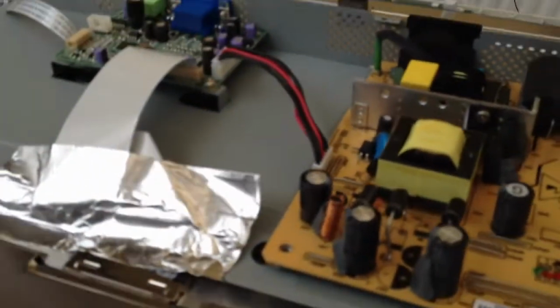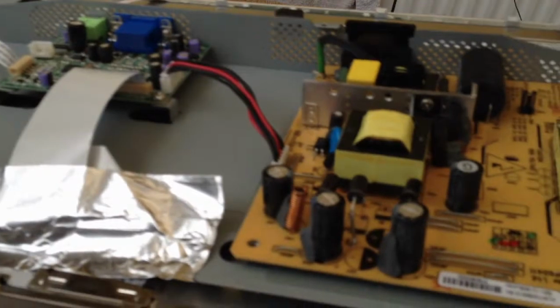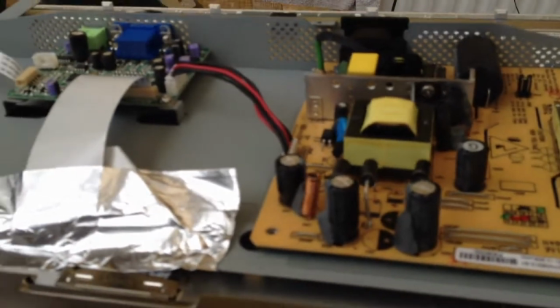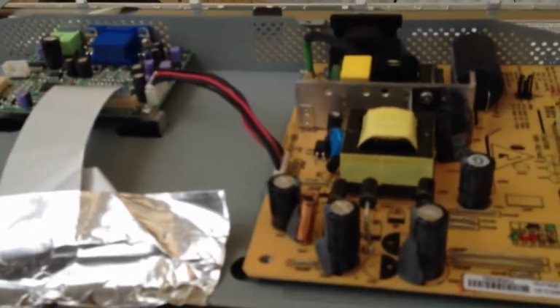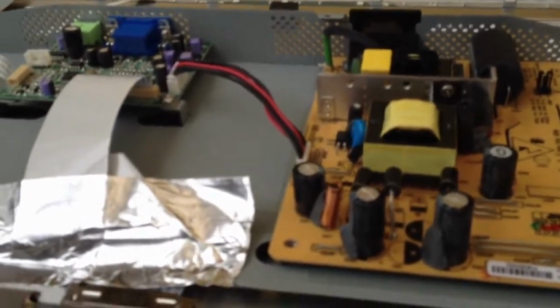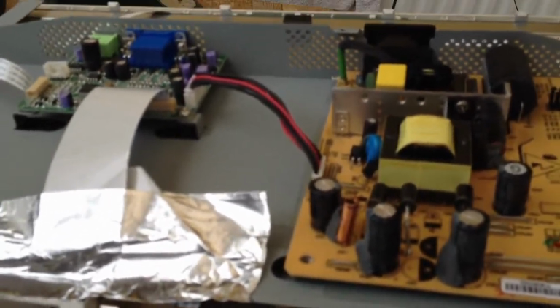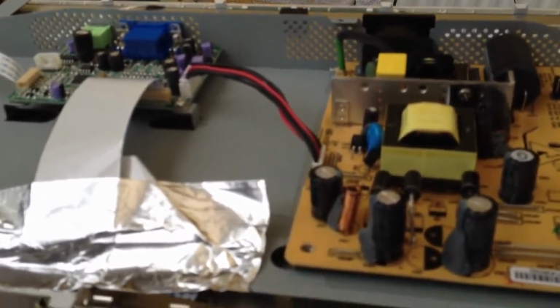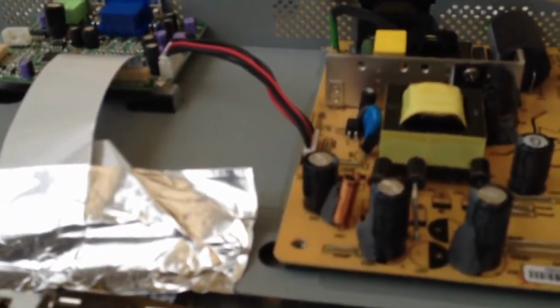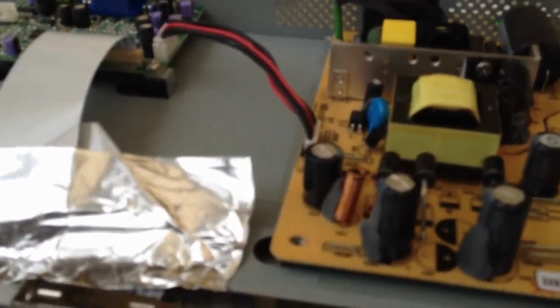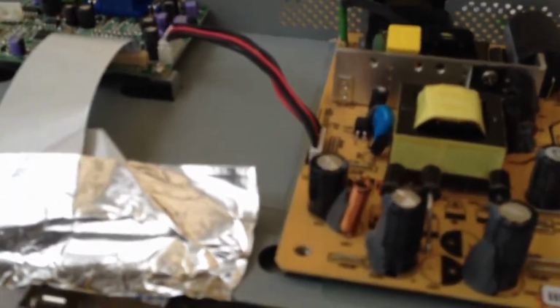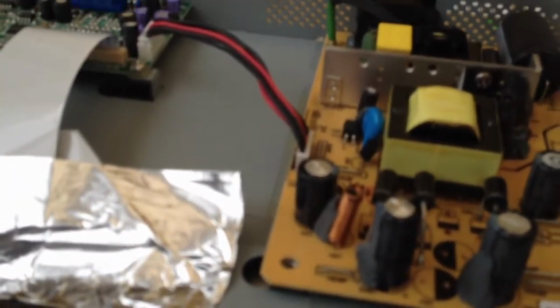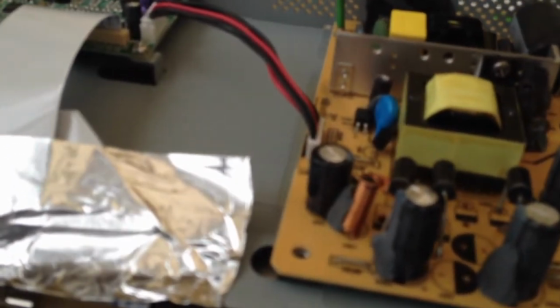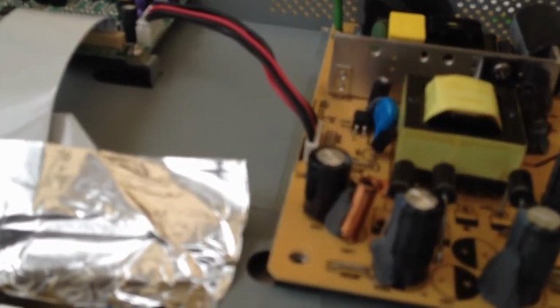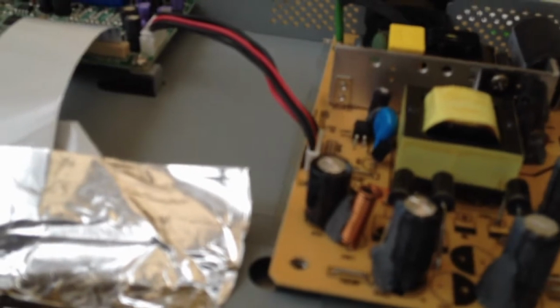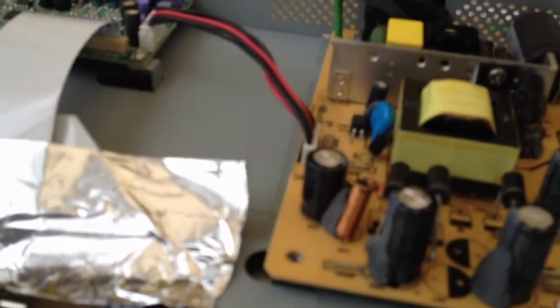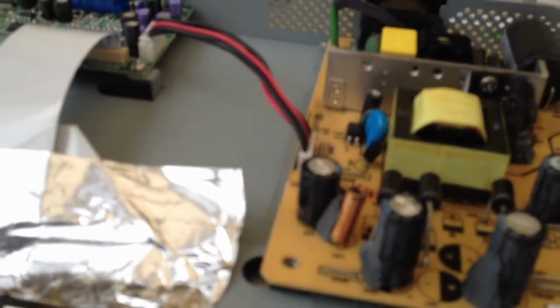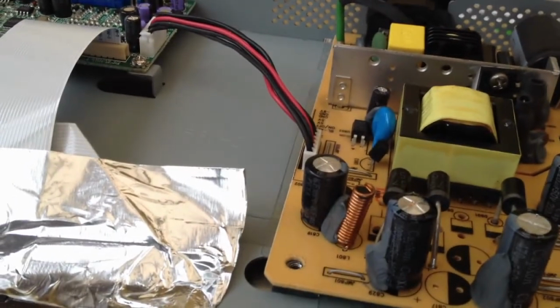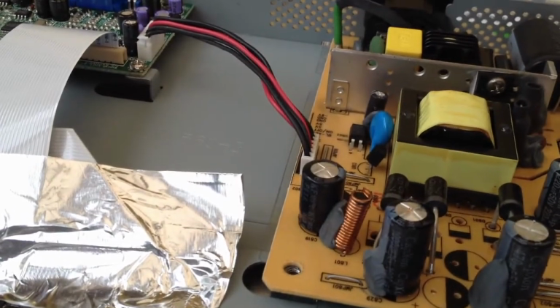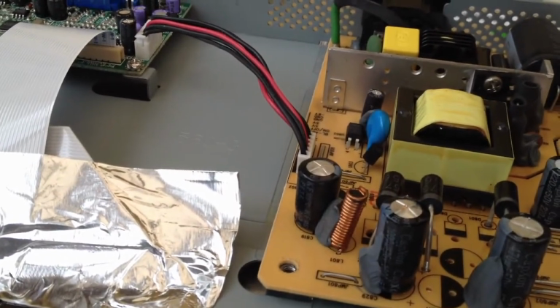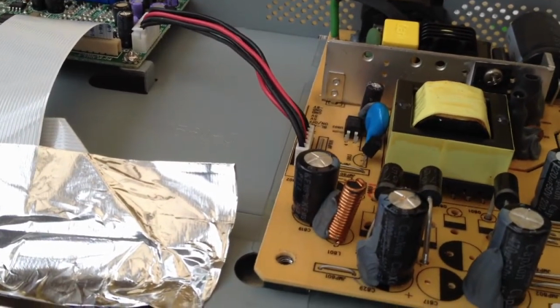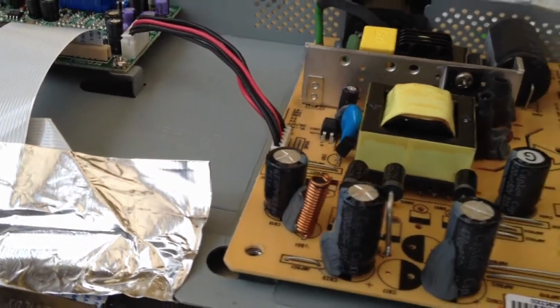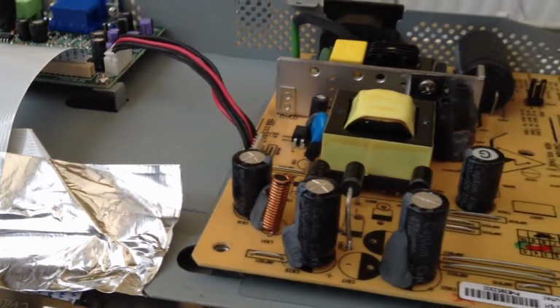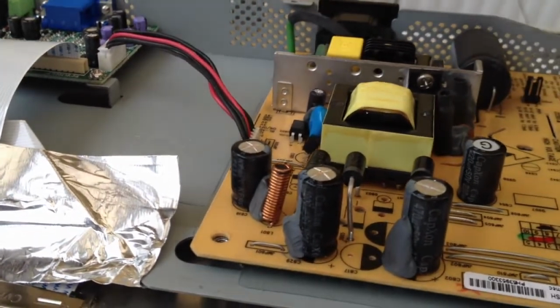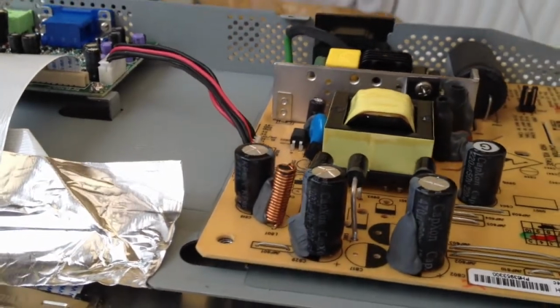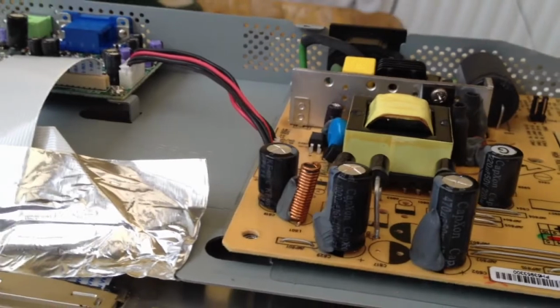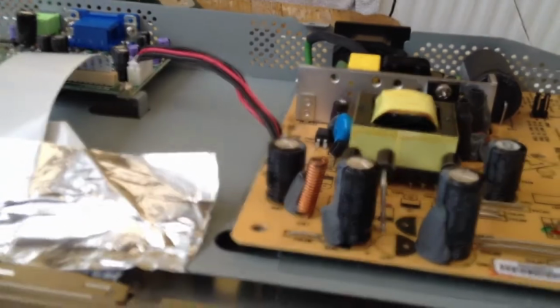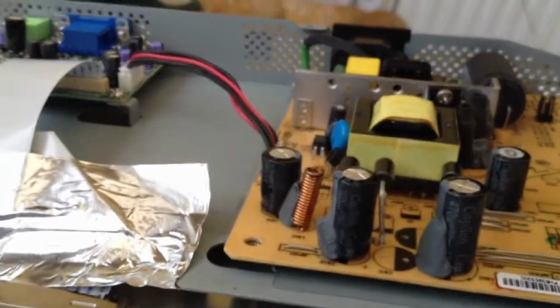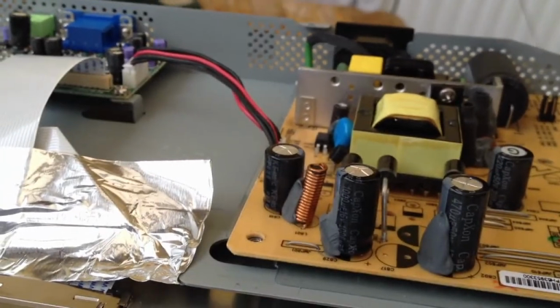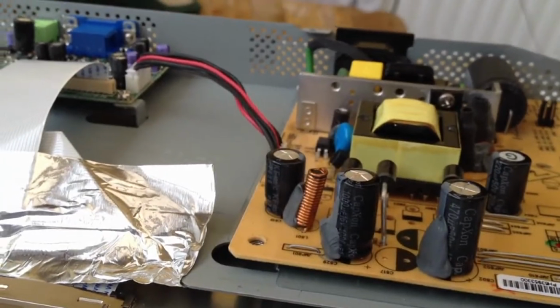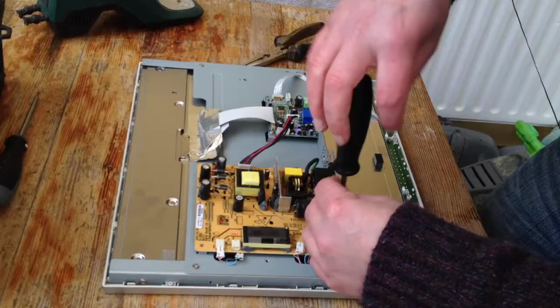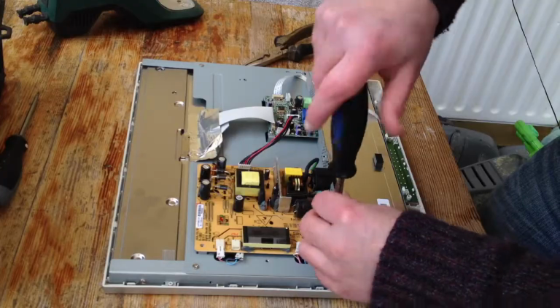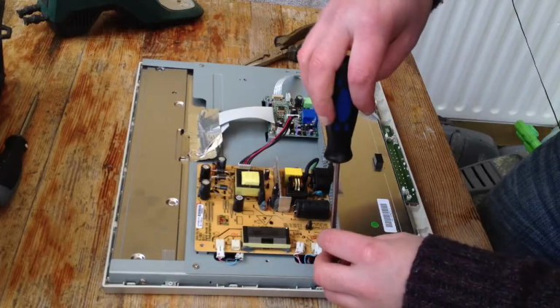What you're looking for here is electrolytic capacitors — those big cylindrical items. See the two to the left of the board? The two of them have tops that are vented. You can see them just there.